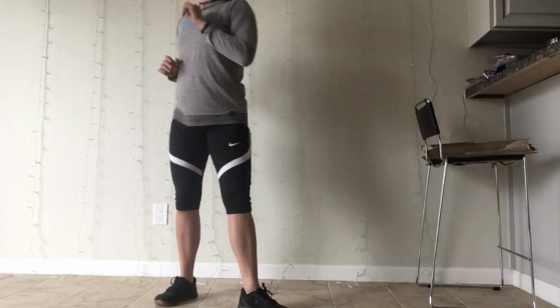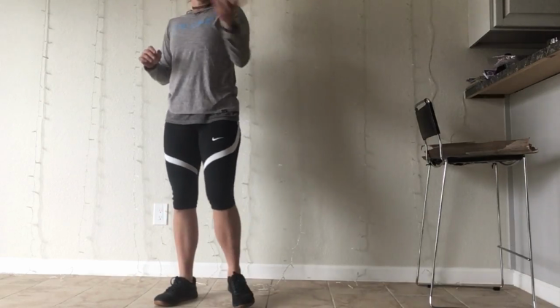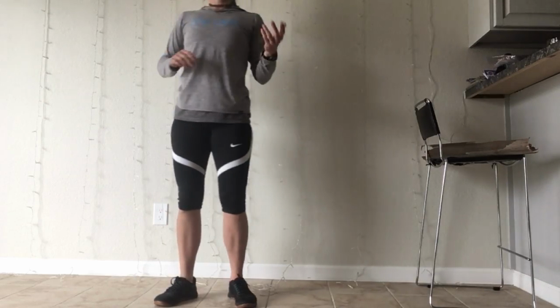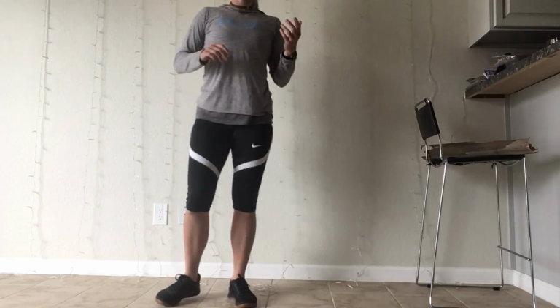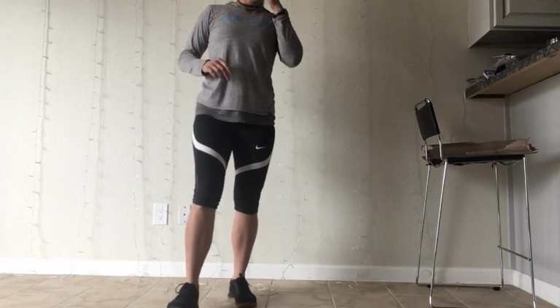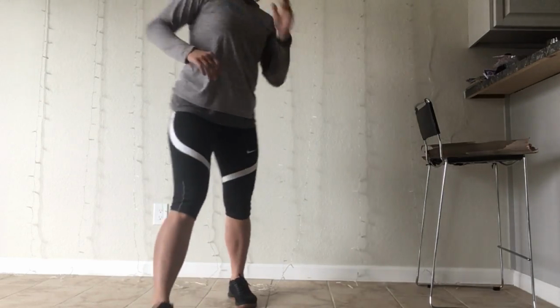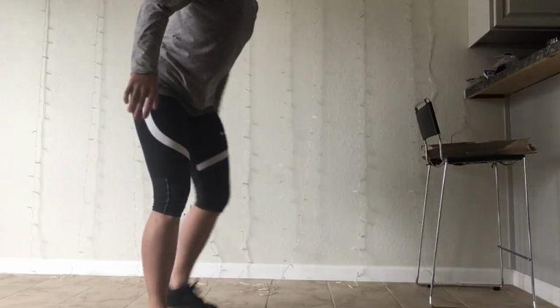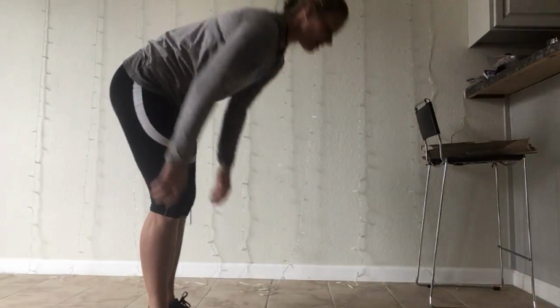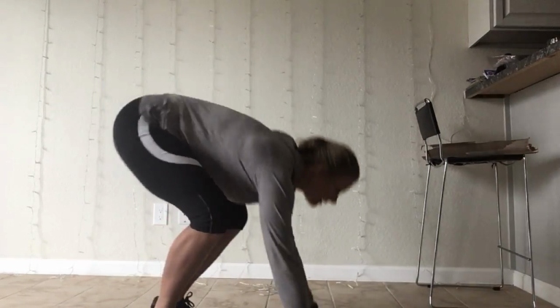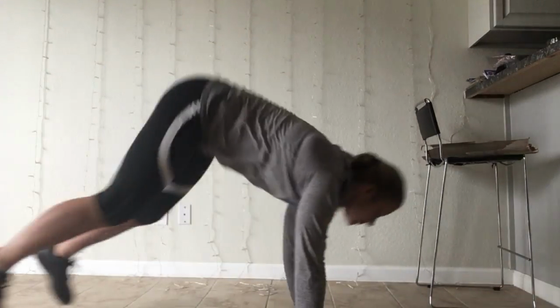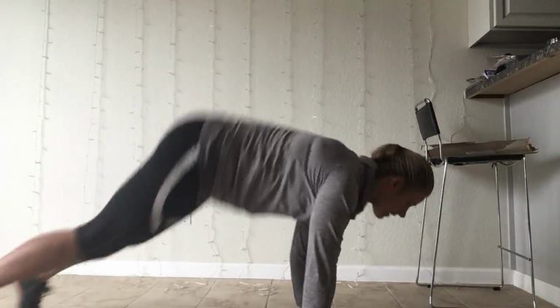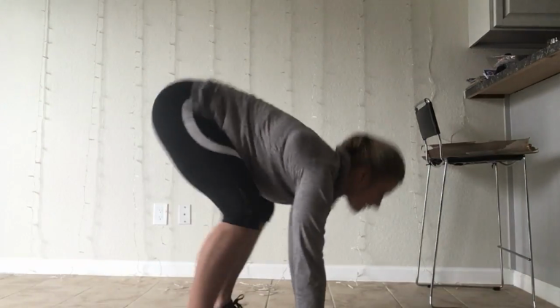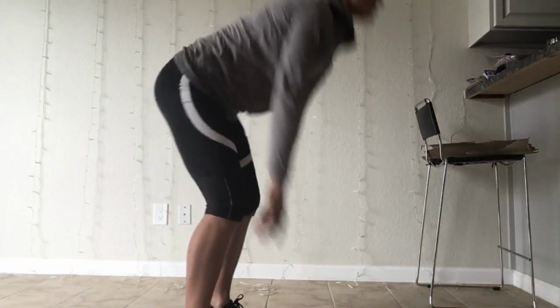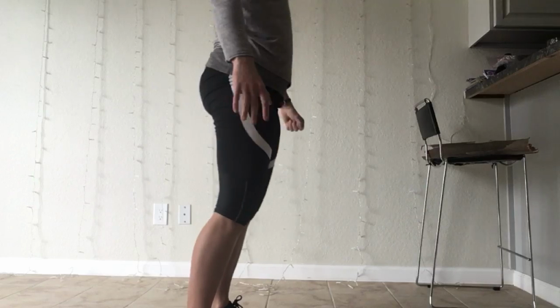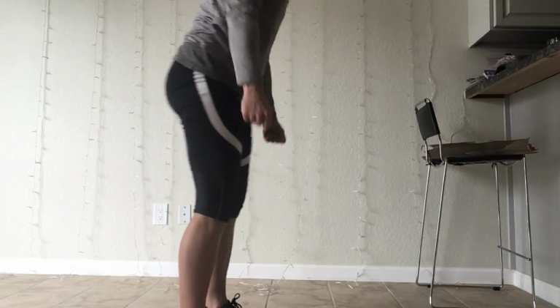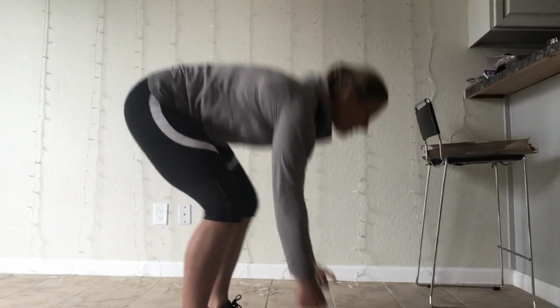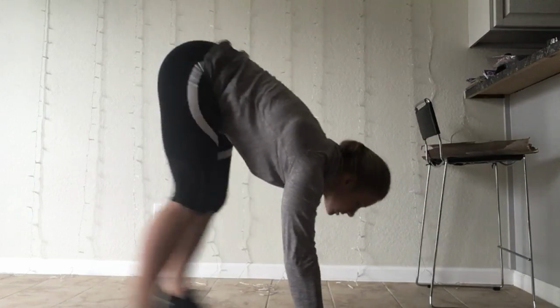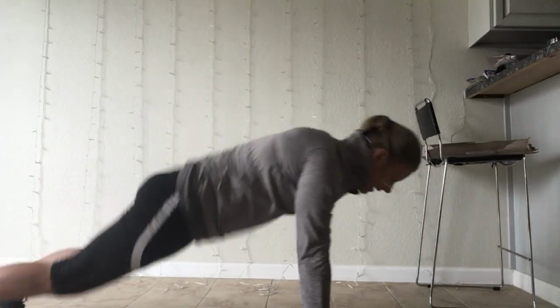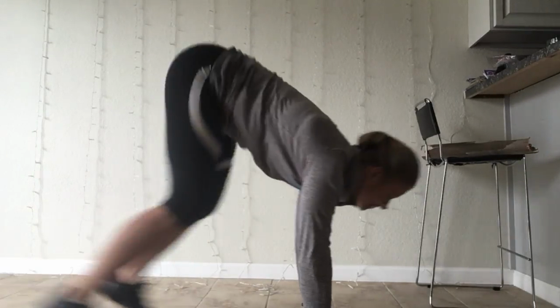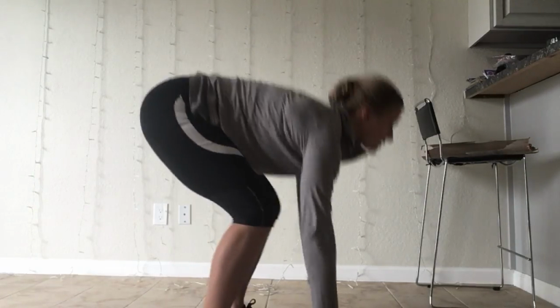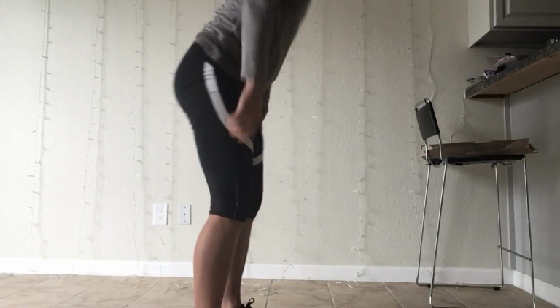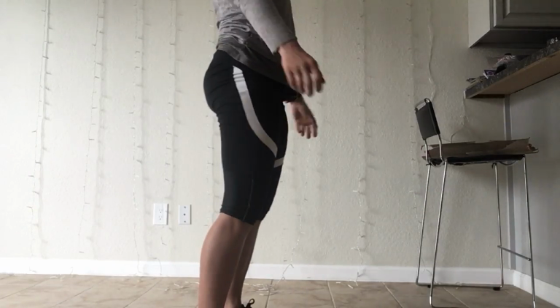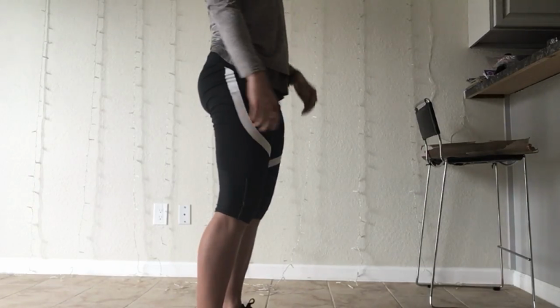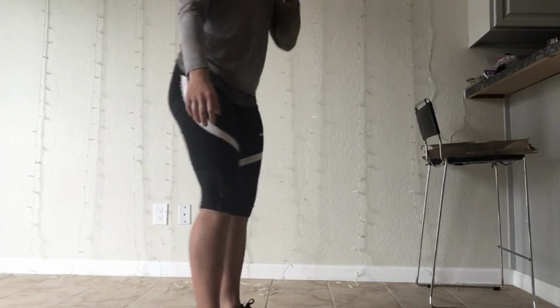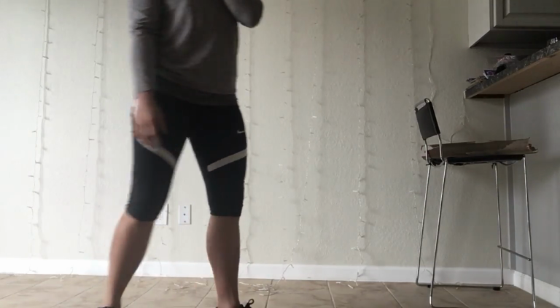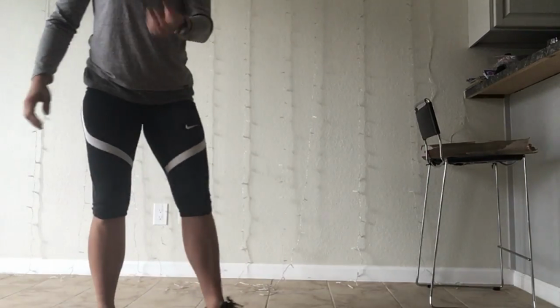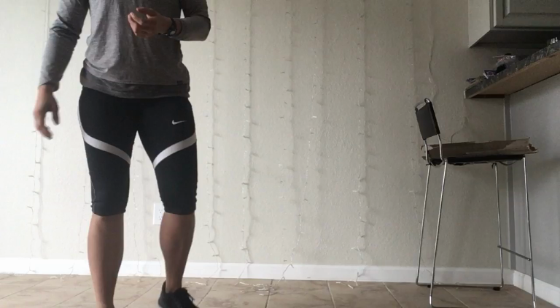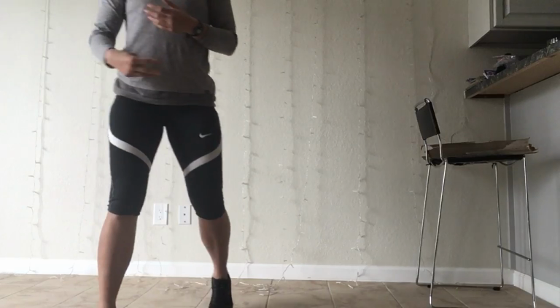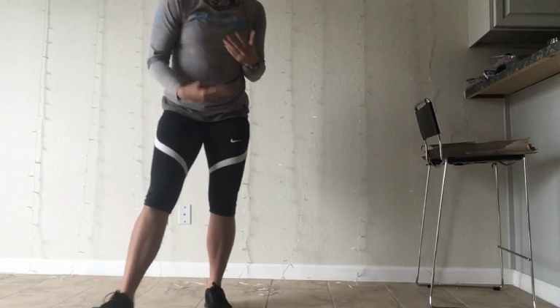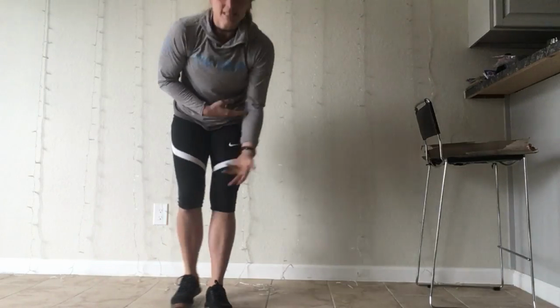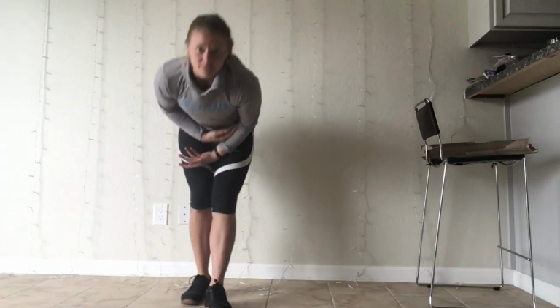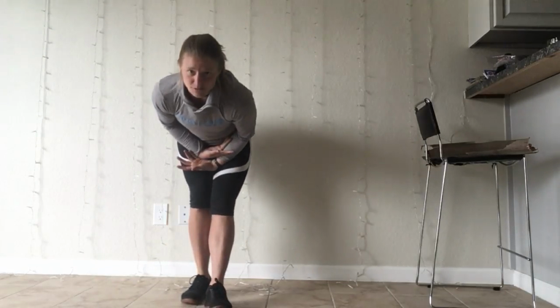Then you have 30 seconds of sprawl — jump back, jump up. And you're going to do that three times through.